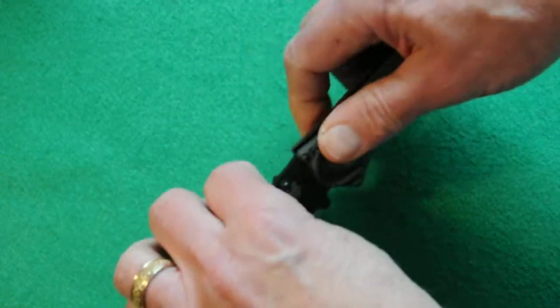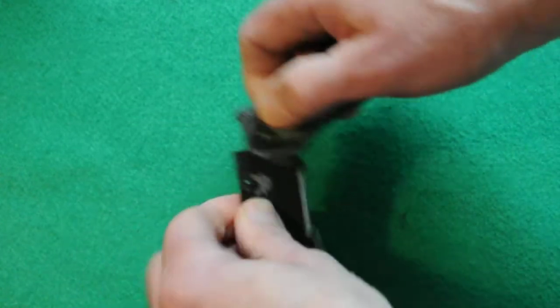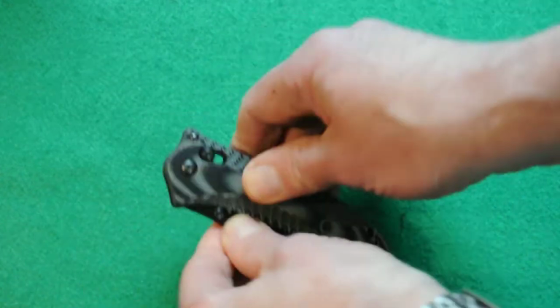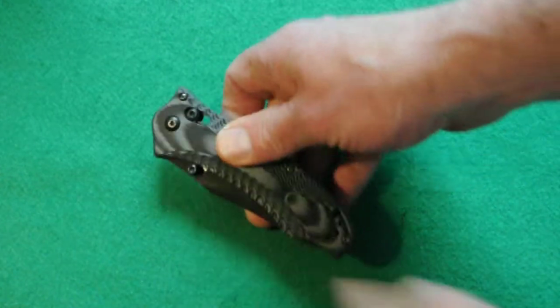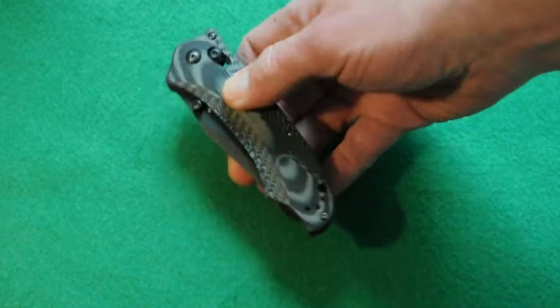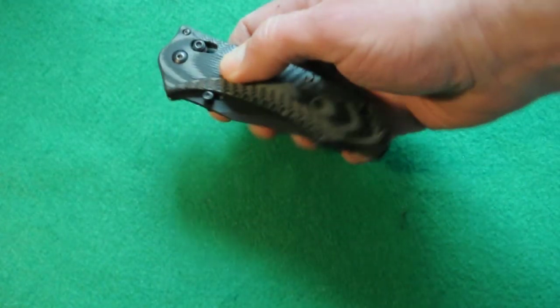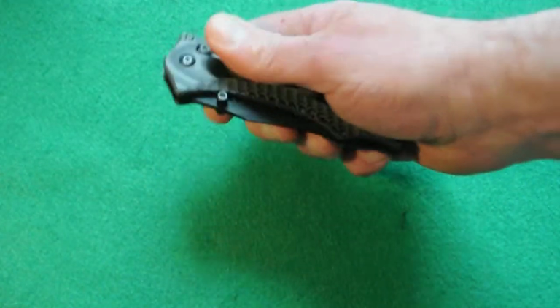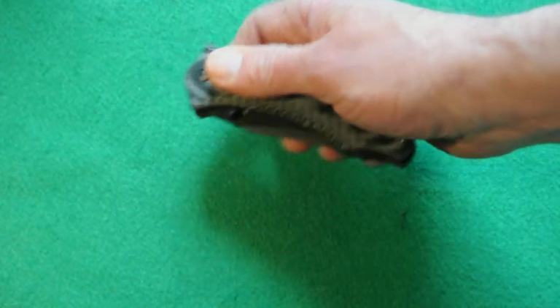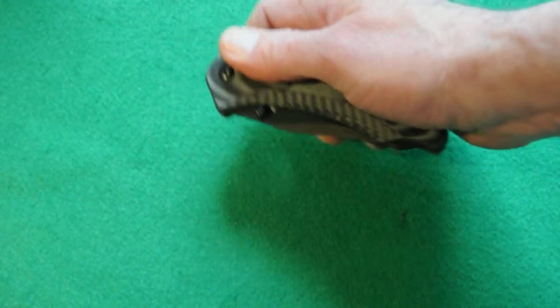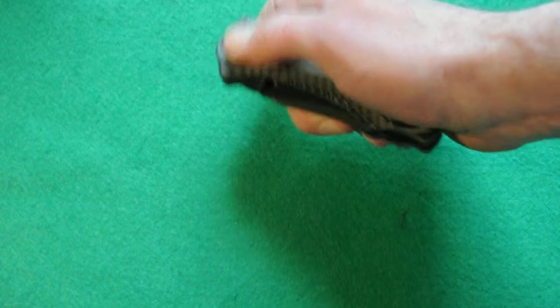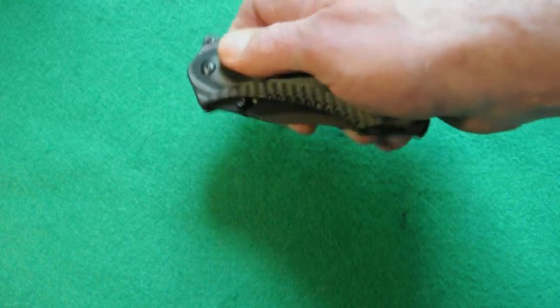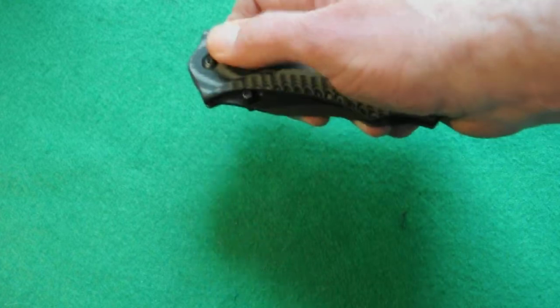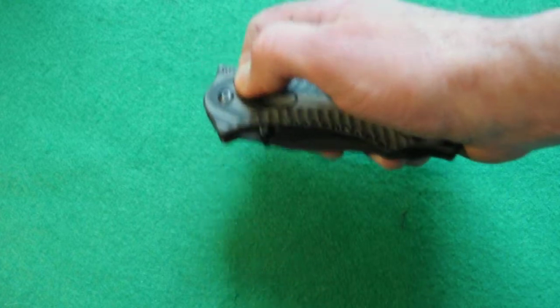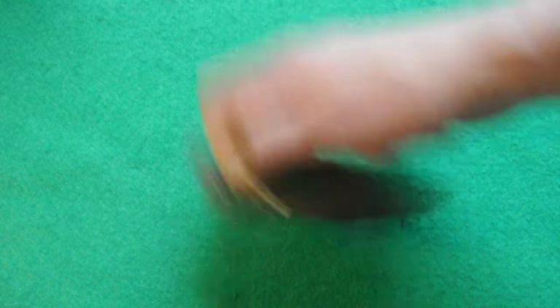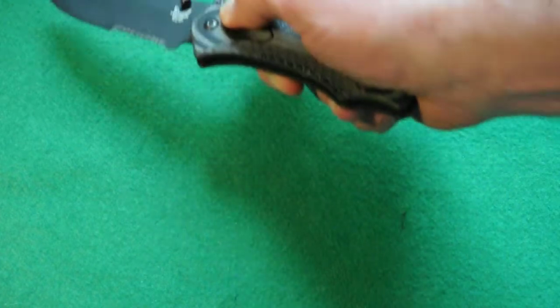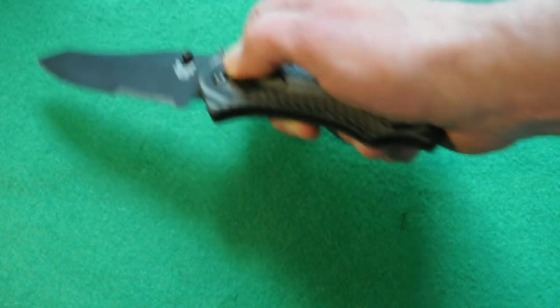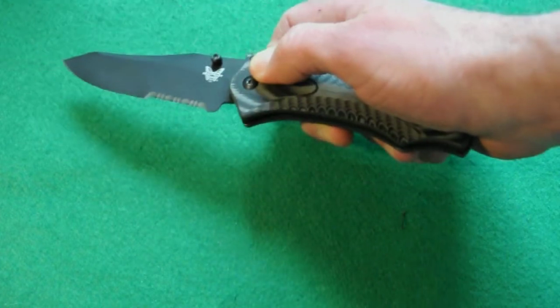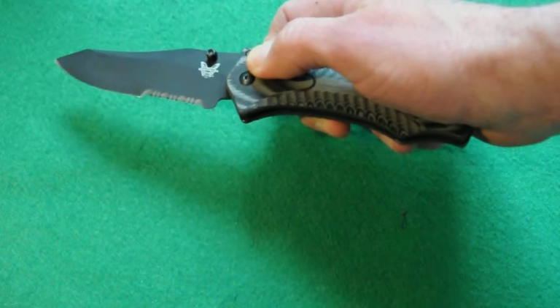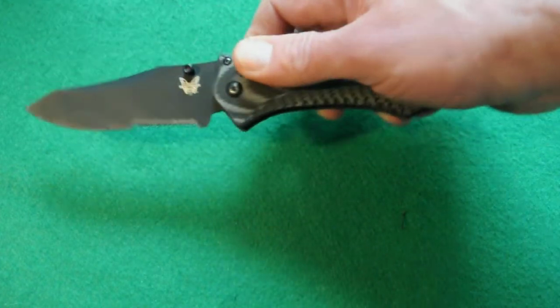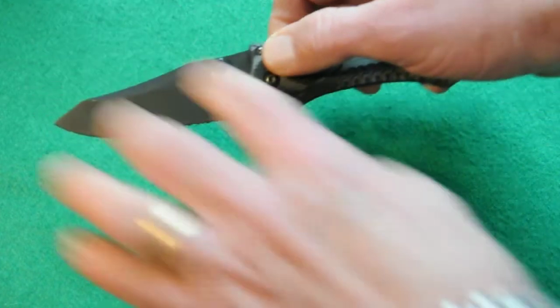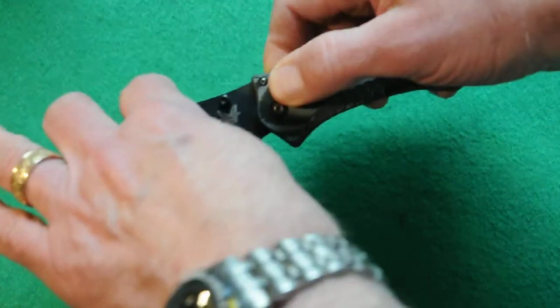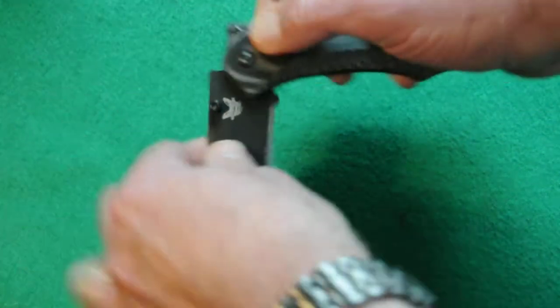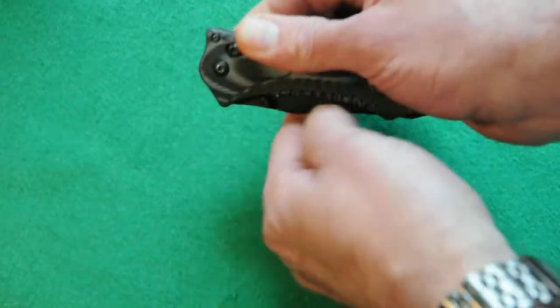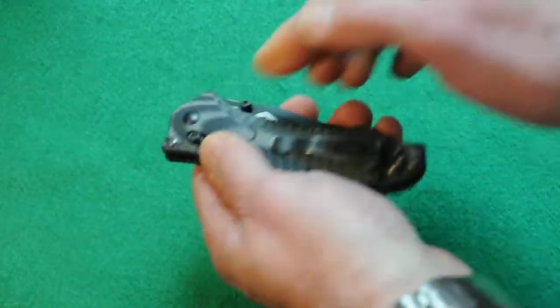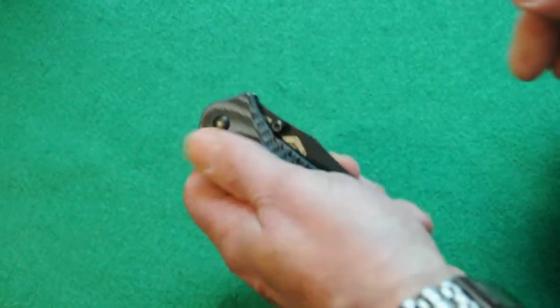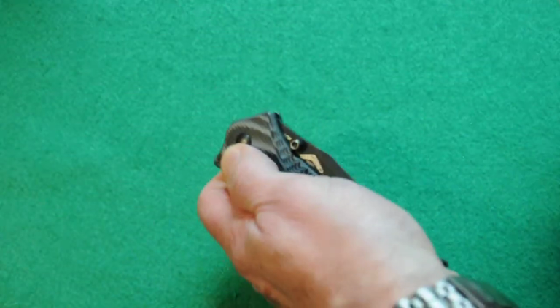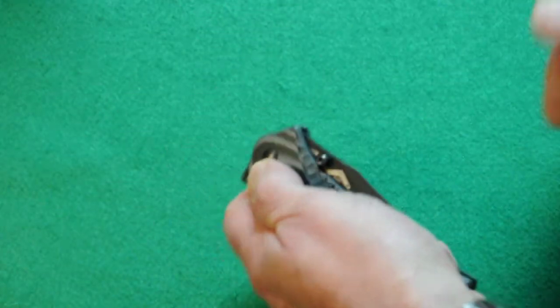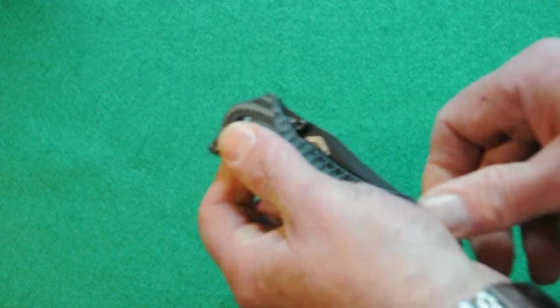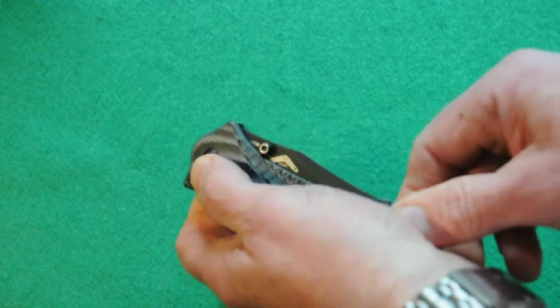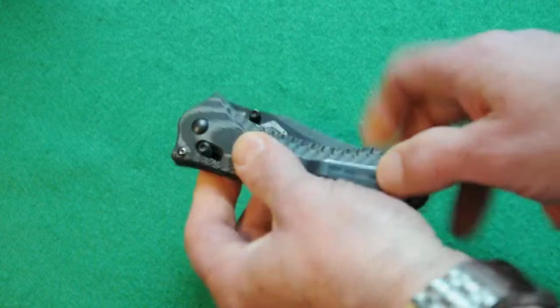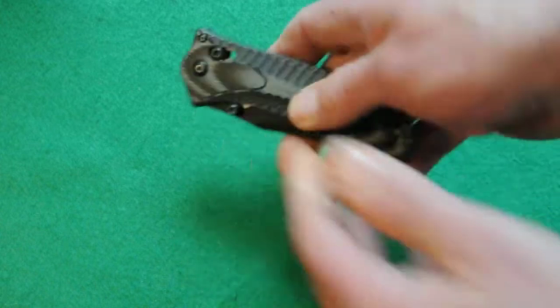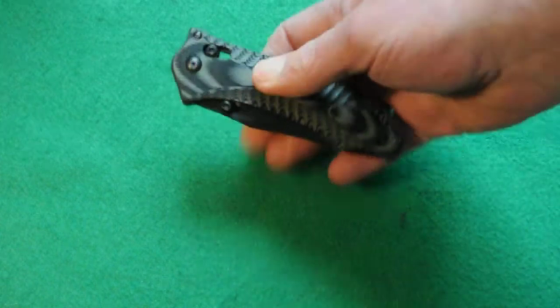Another way to open it is to pull back on the axis lock and then flip it open. That works ambidextrous as well — just pull it back.